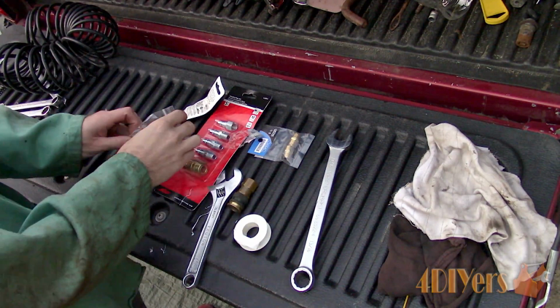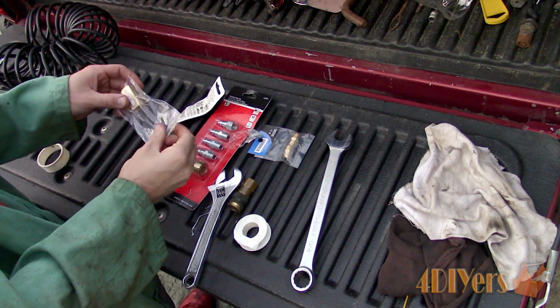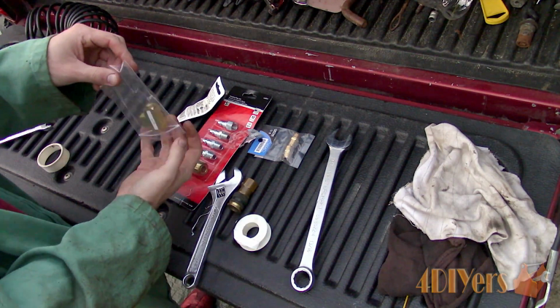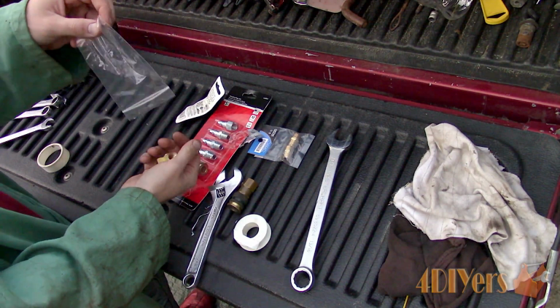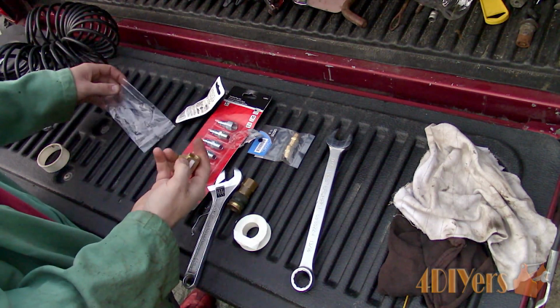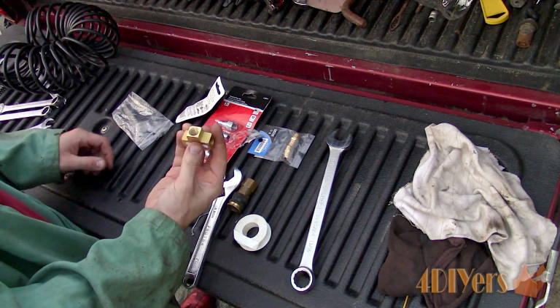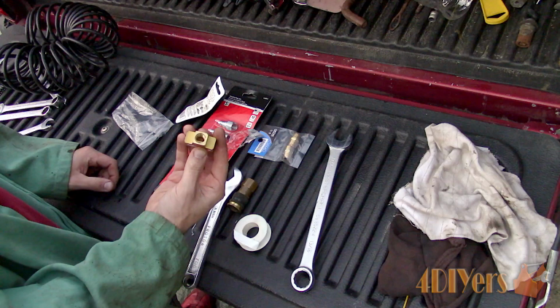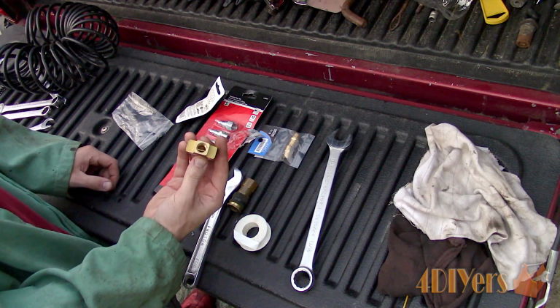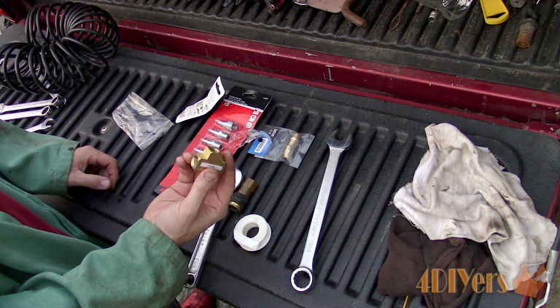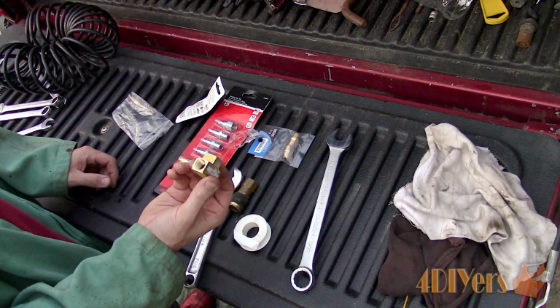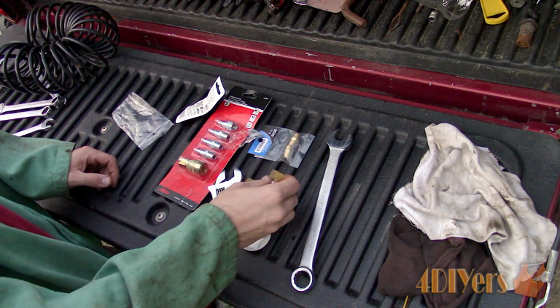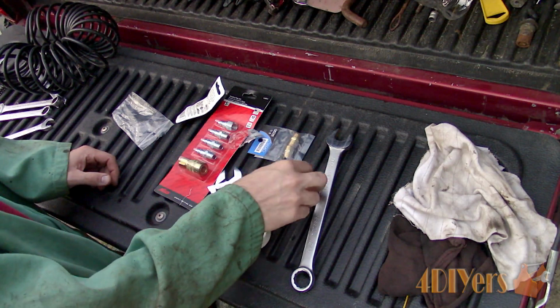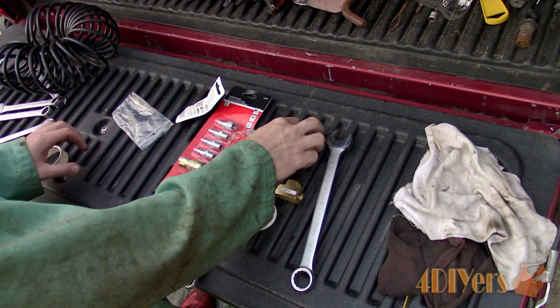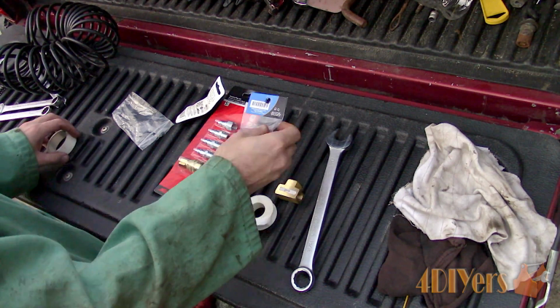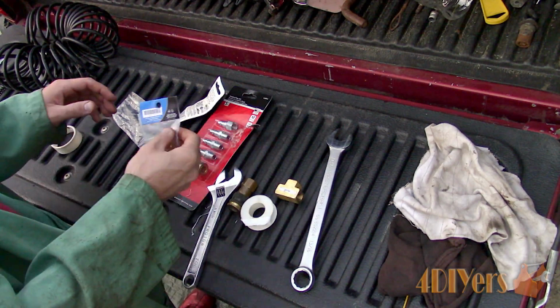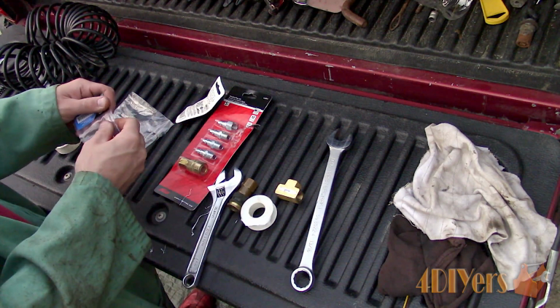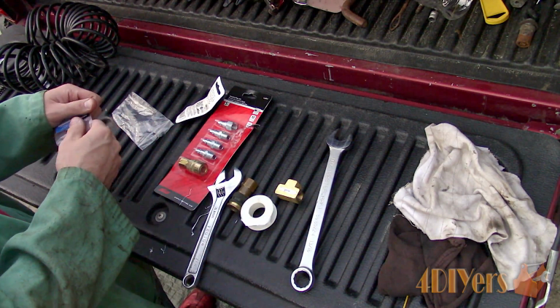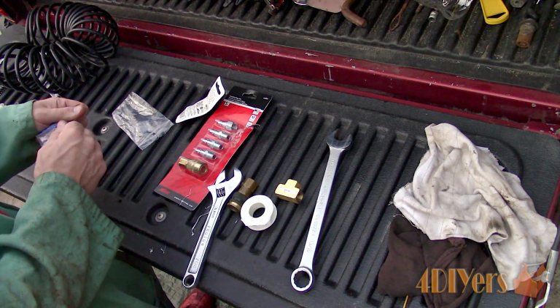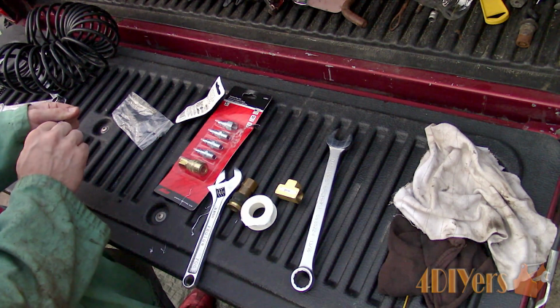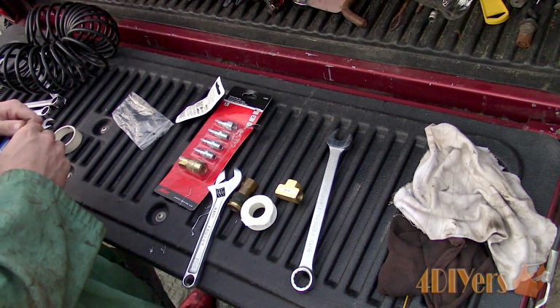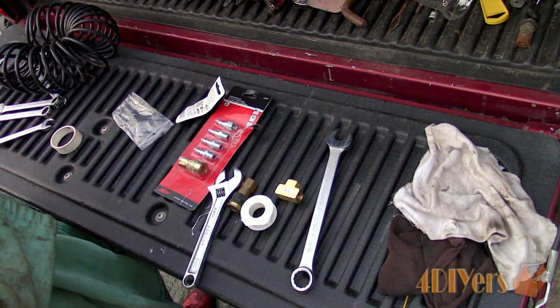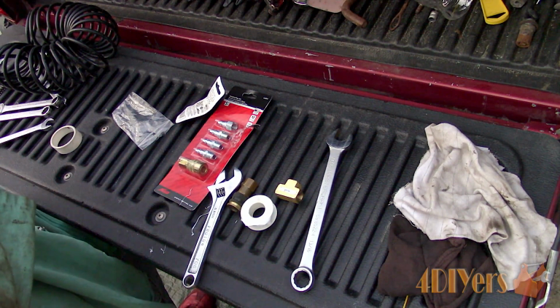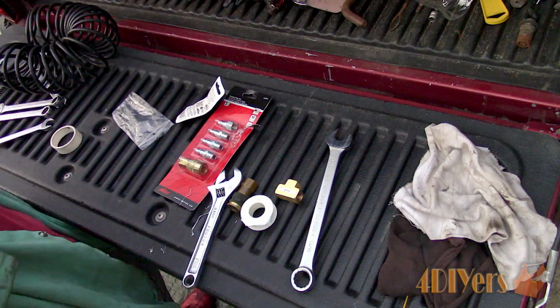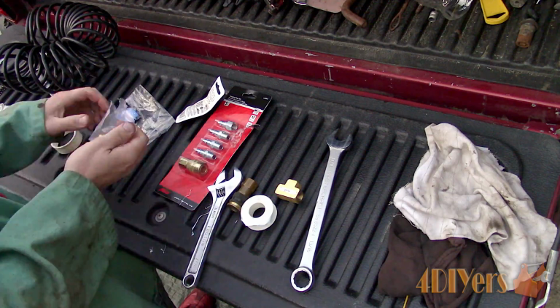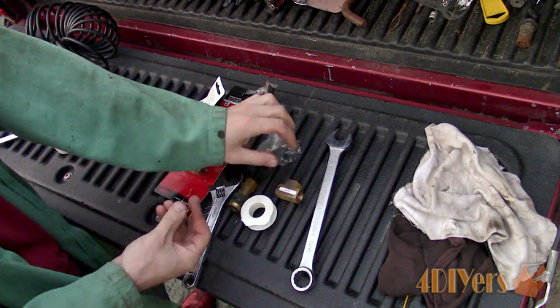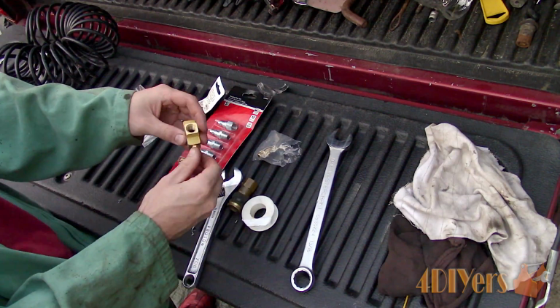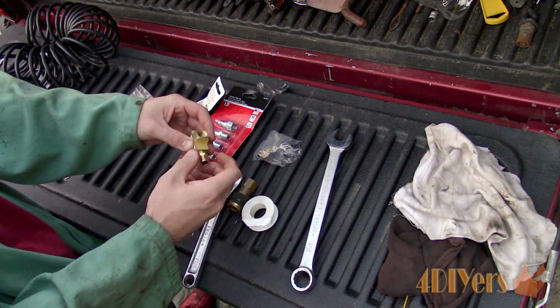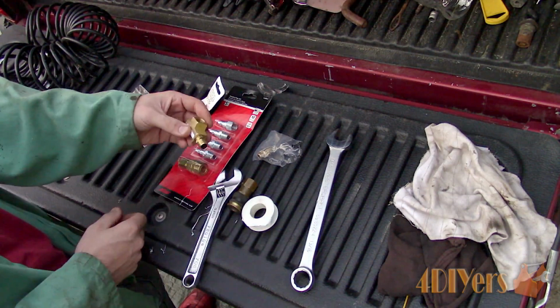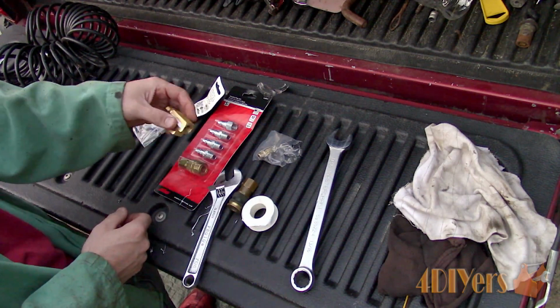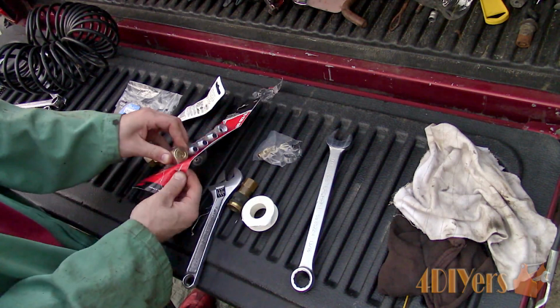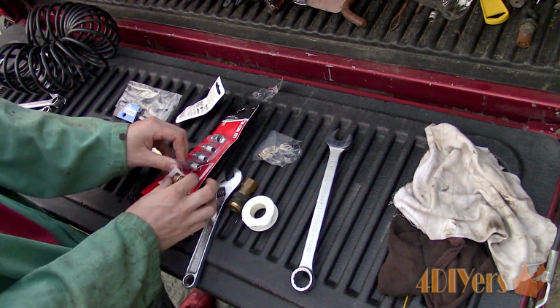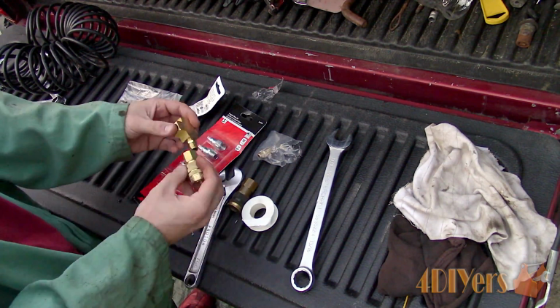Moving on to the brass female T — this is used to connect the tank to the air compressor and also provide a hookup for the air tools. Here is a quick mockup of how it will be set up.